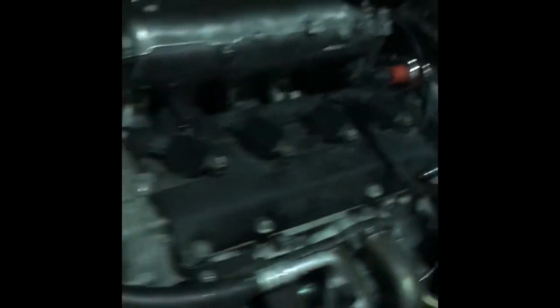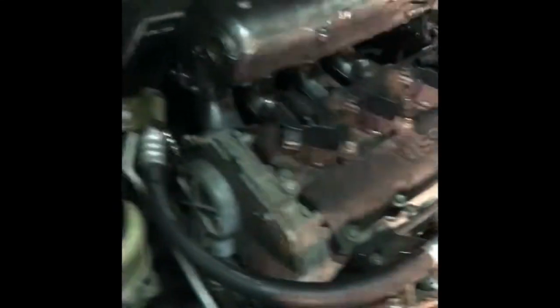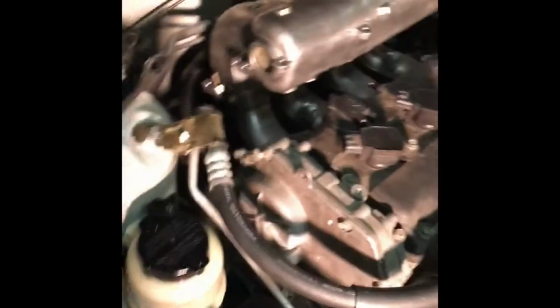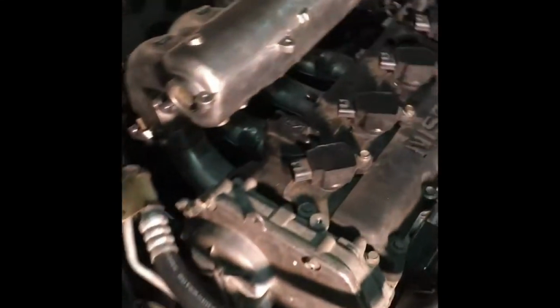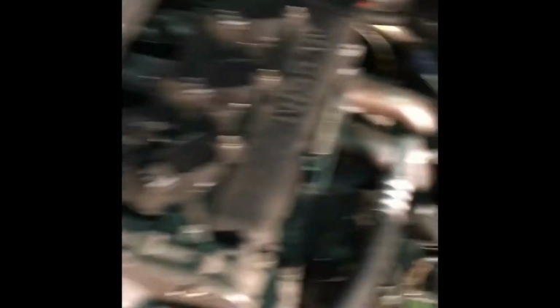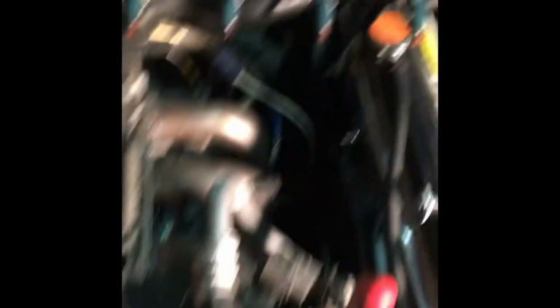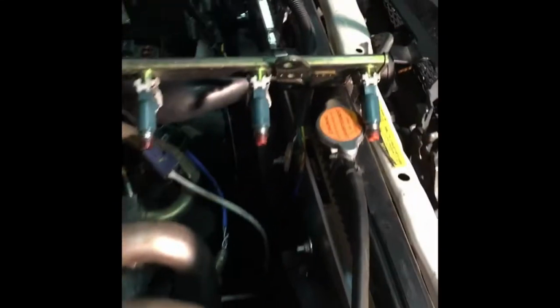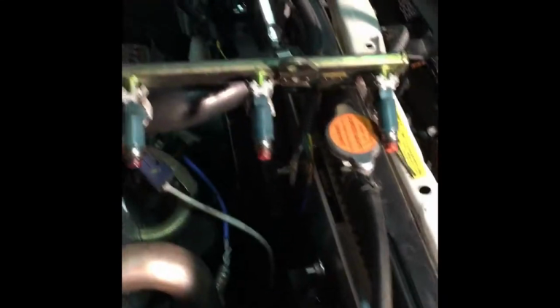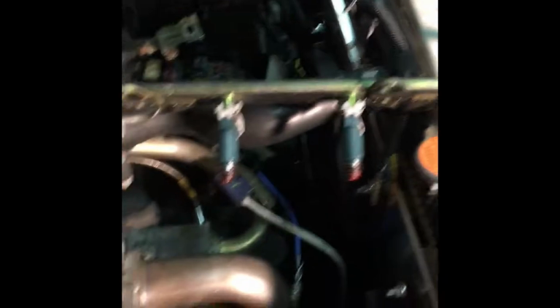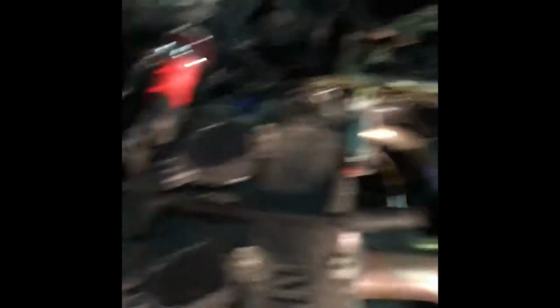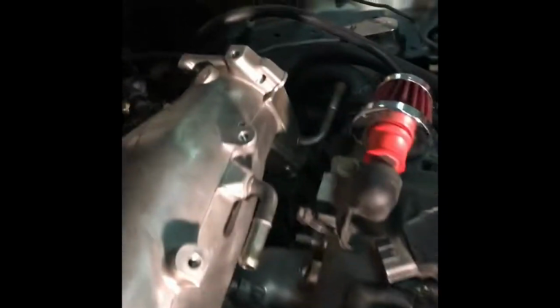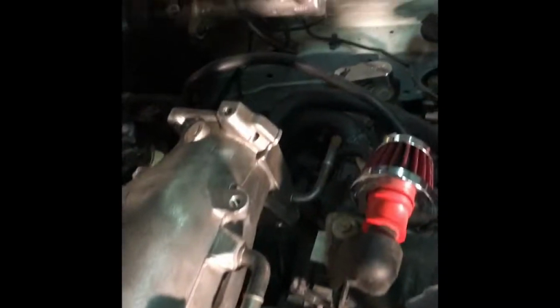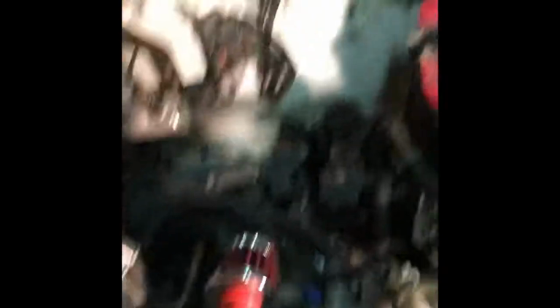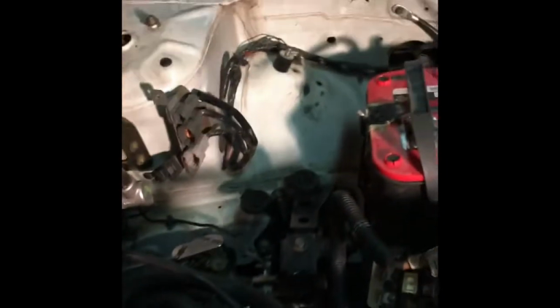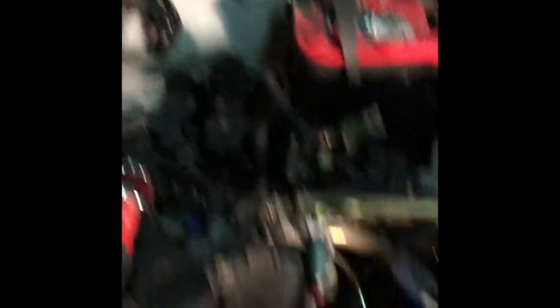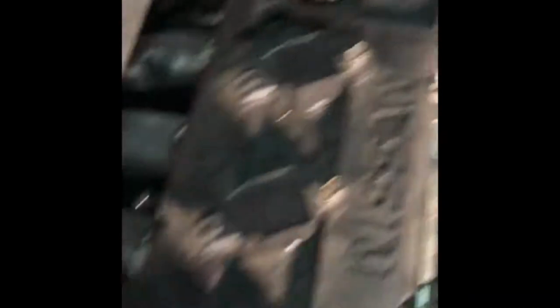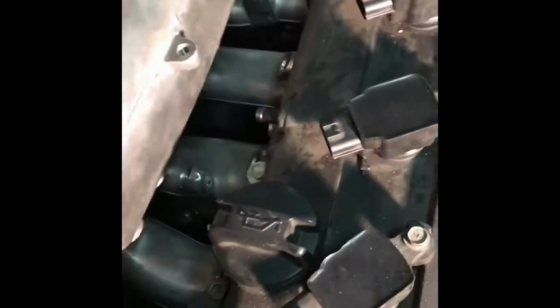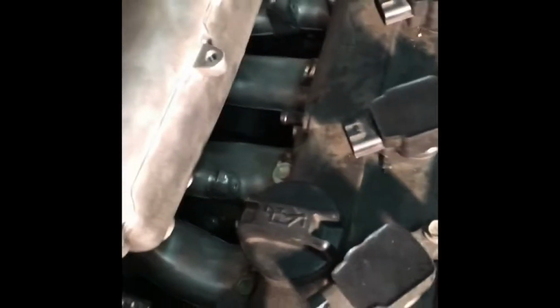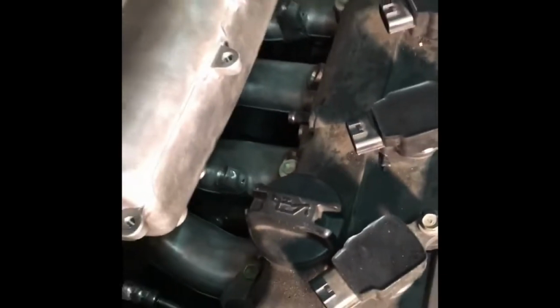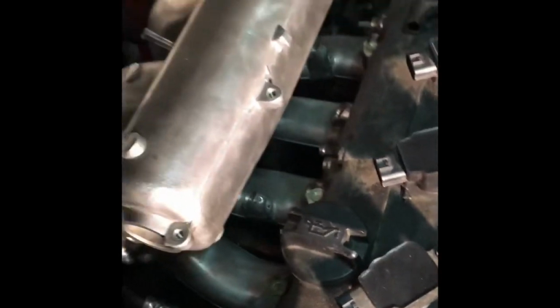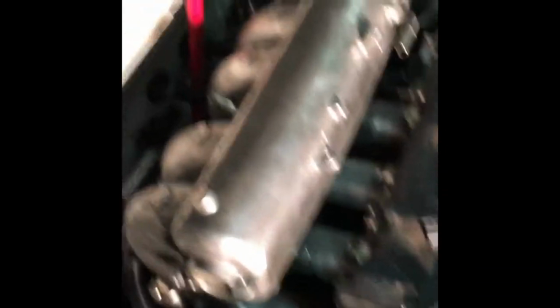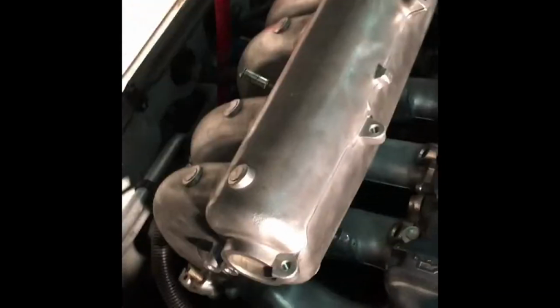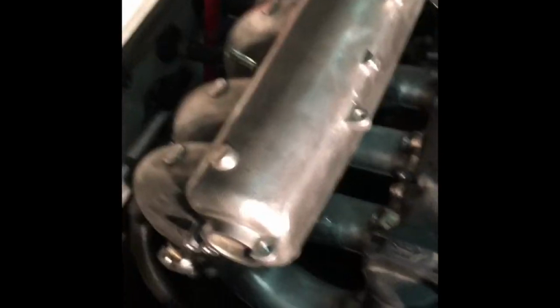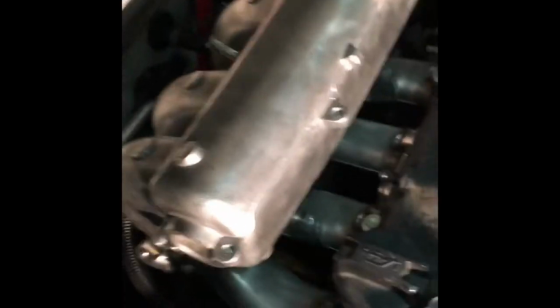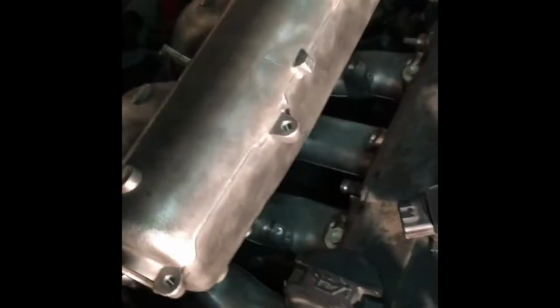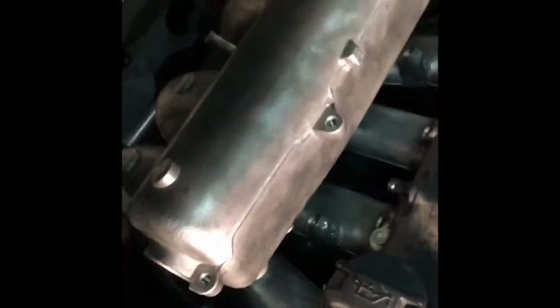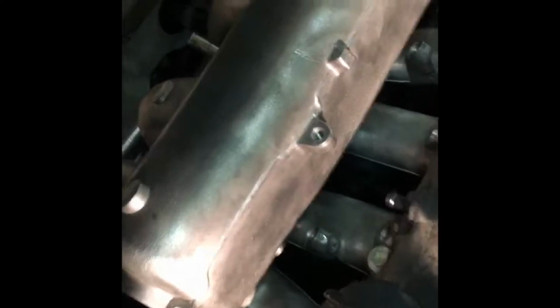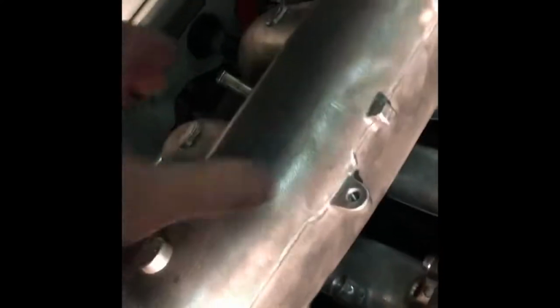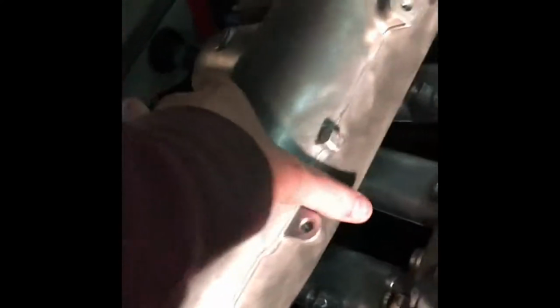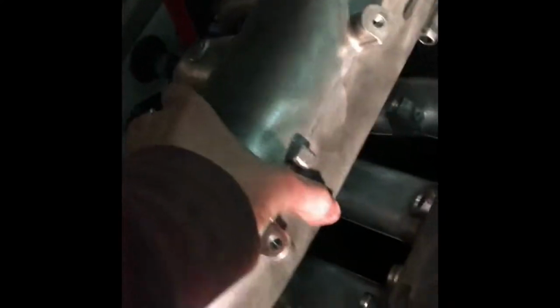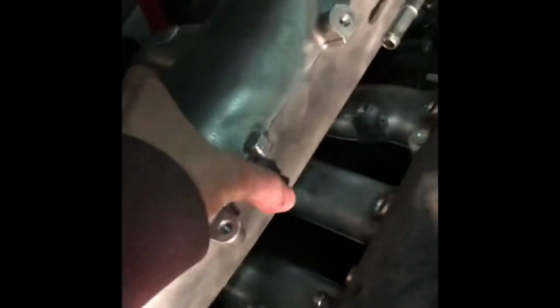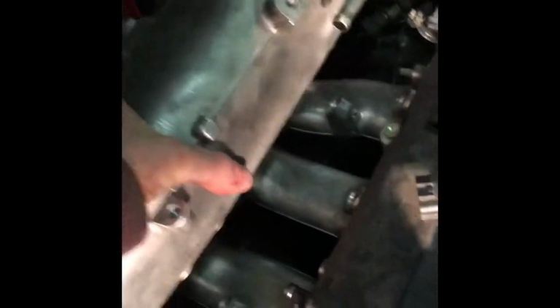Obviously I already have my fuel rail out of the way — there's no throttle body or intake on it — but you should know how to take off the intake manifold. So I'm going to start there.